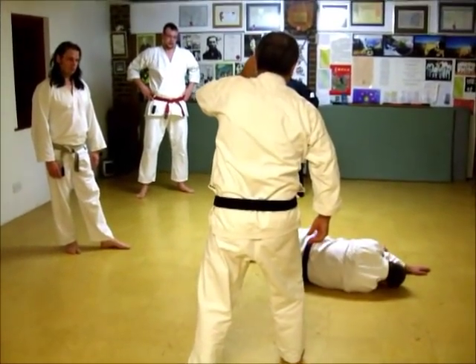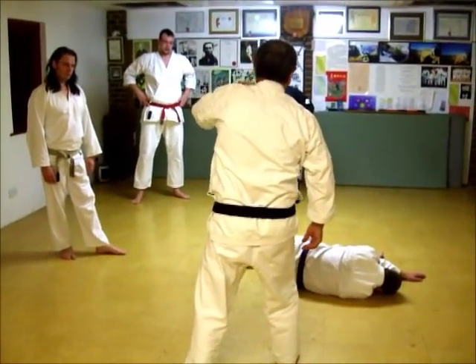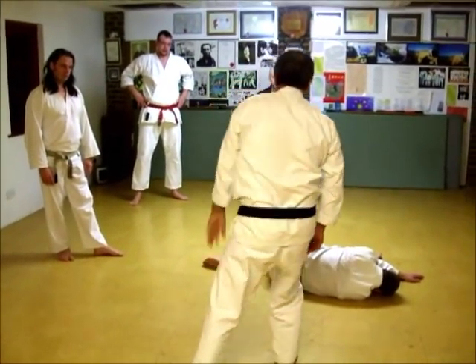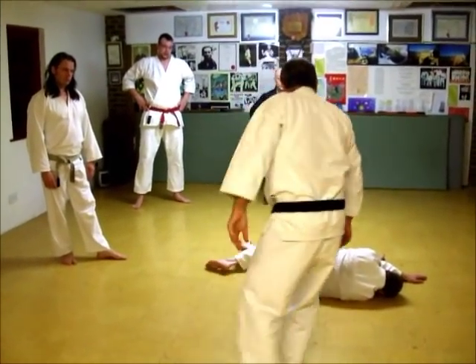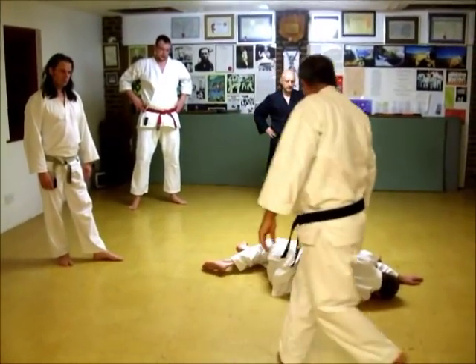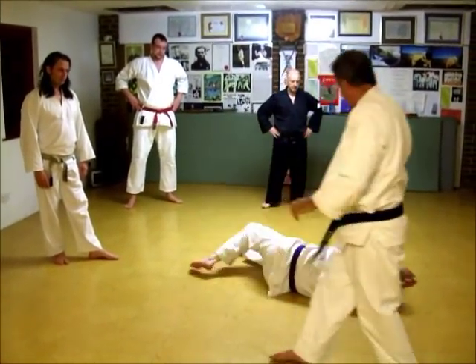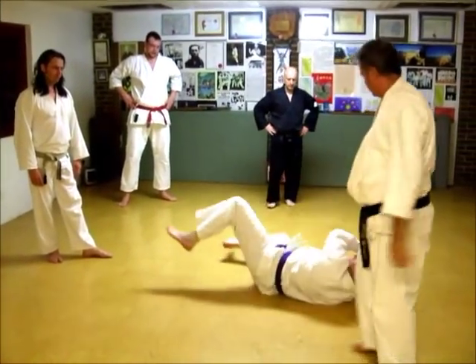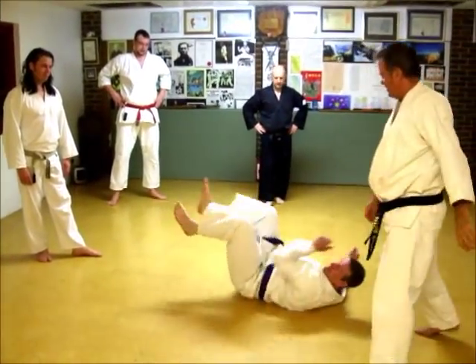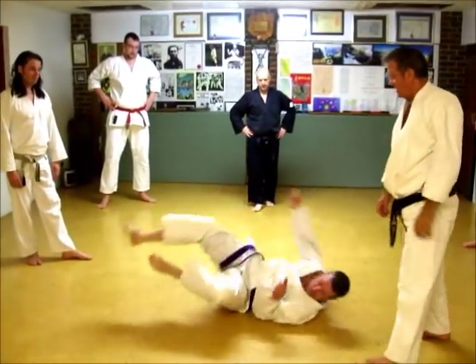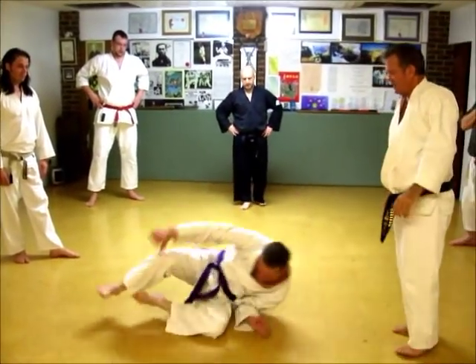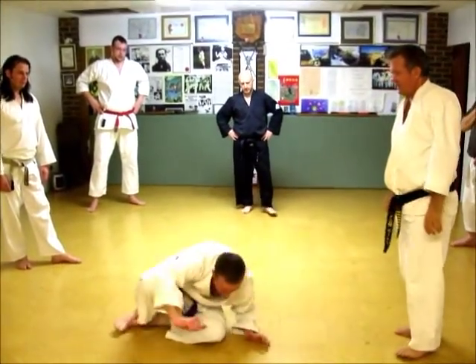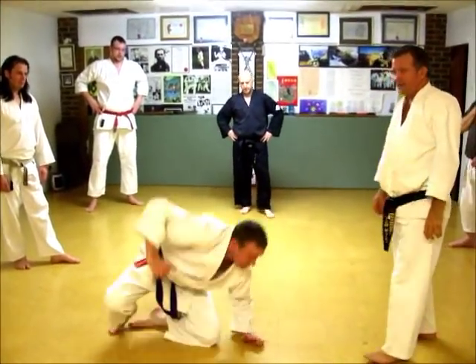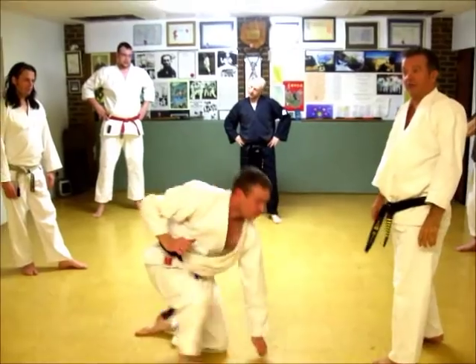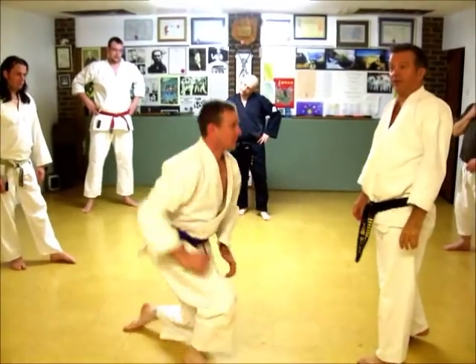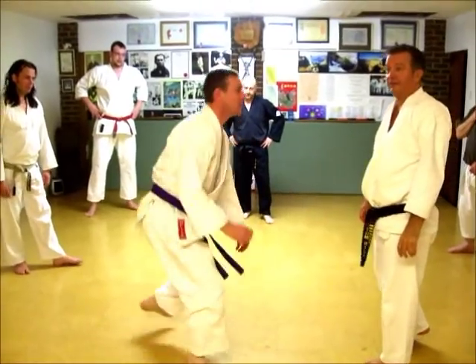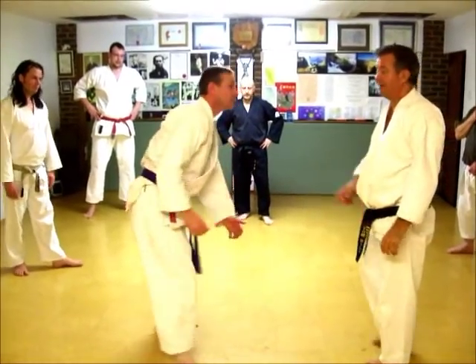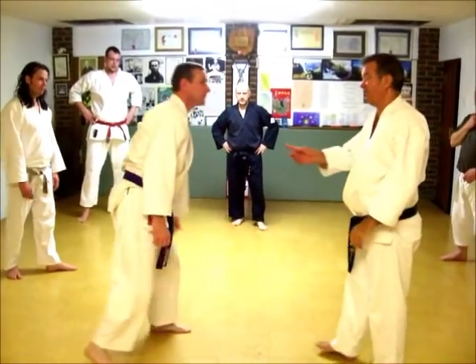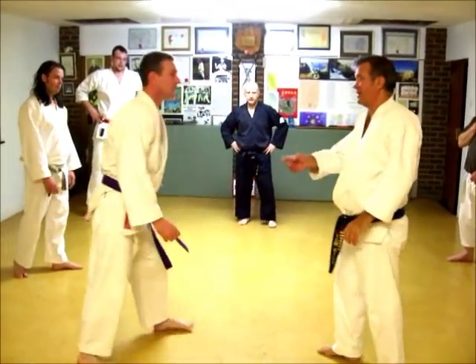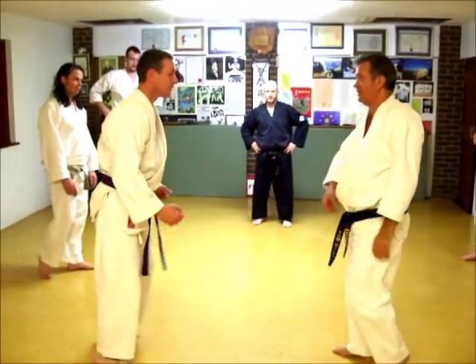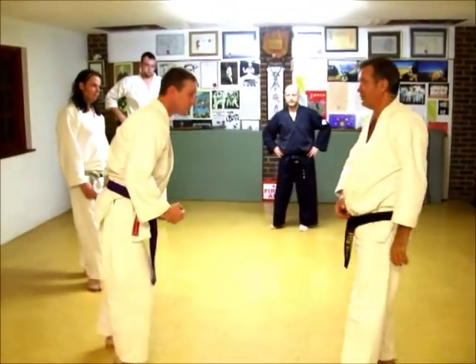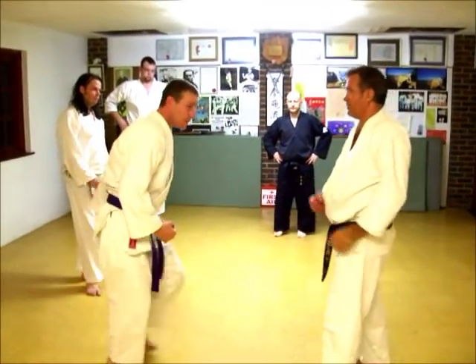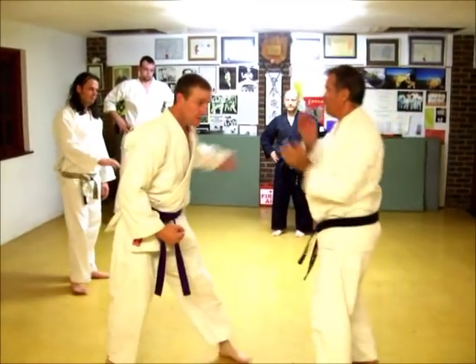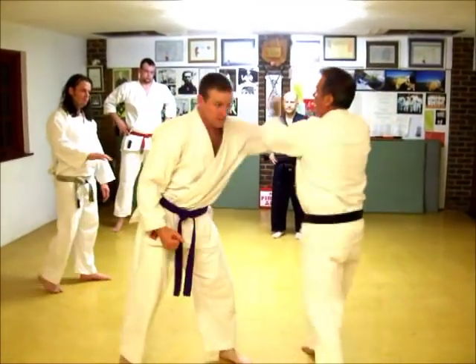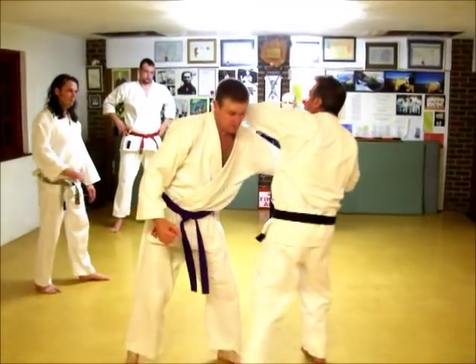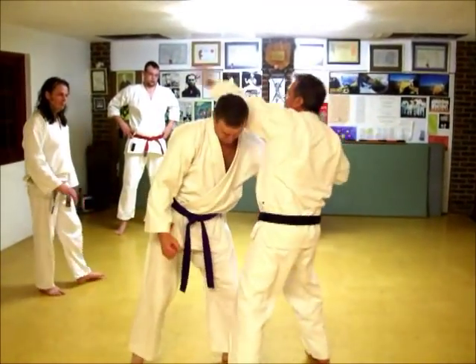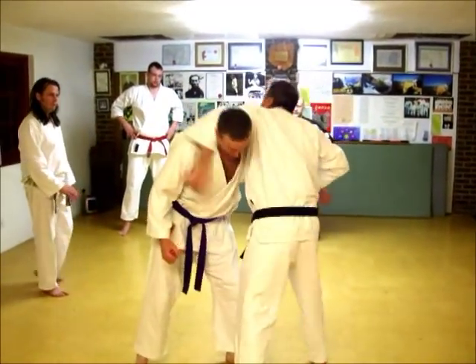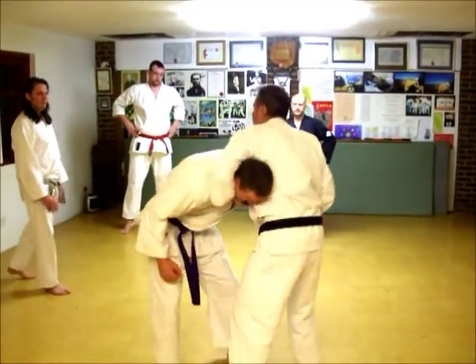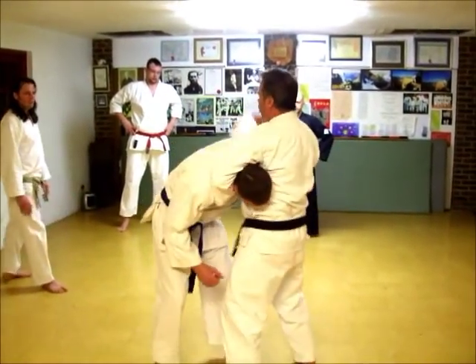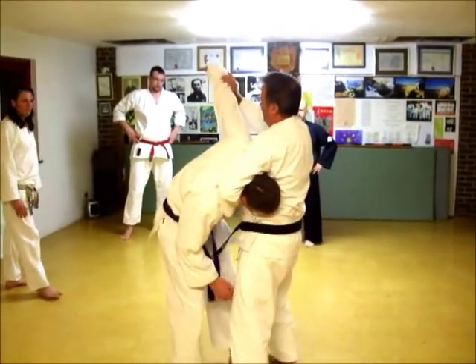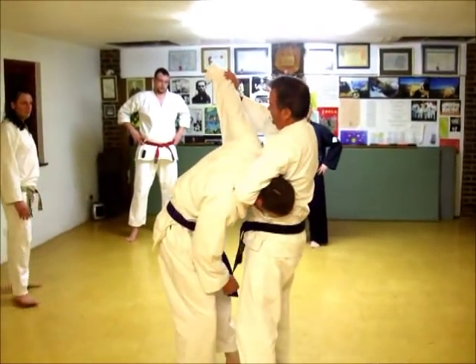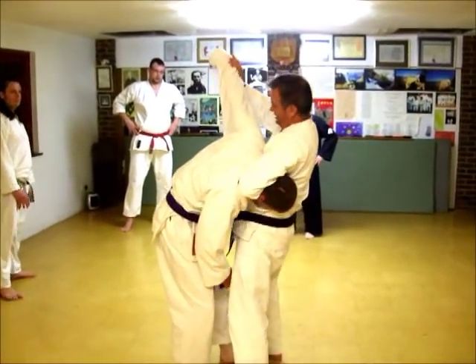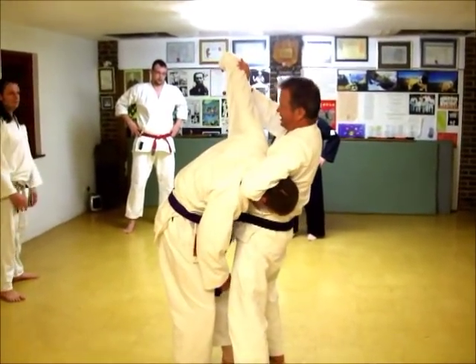This is the guy. I got it. This is the side. Back, back, over. Scratch.